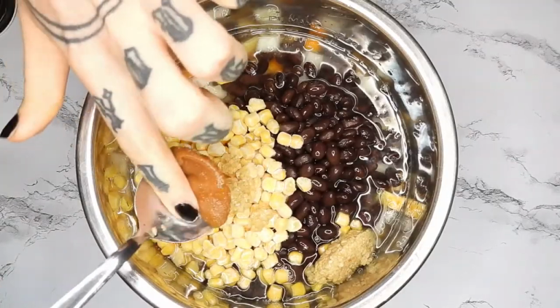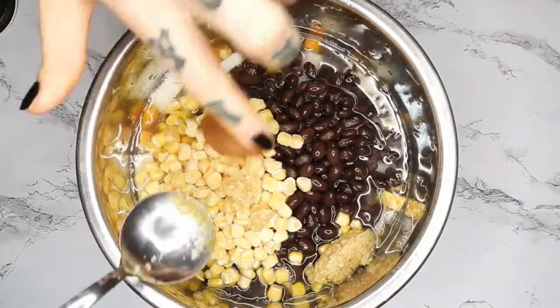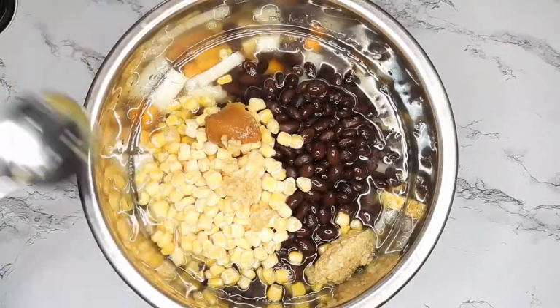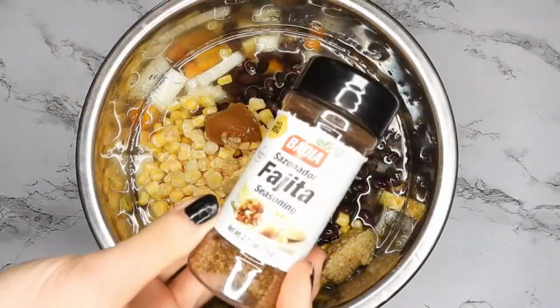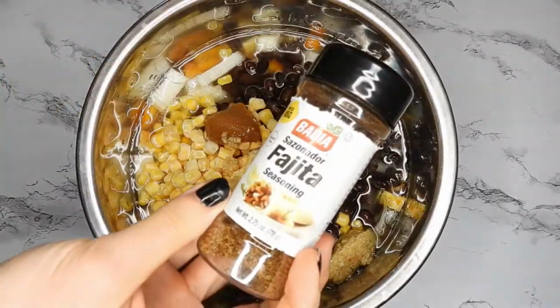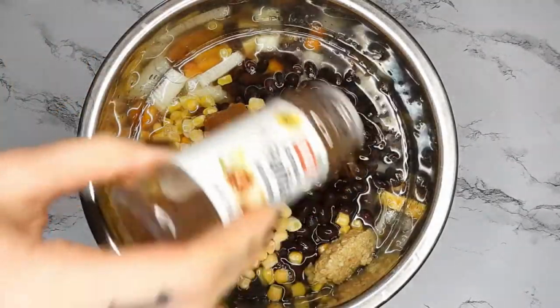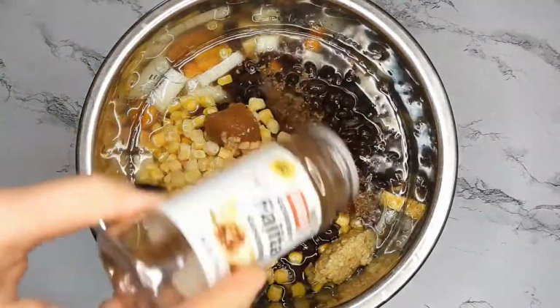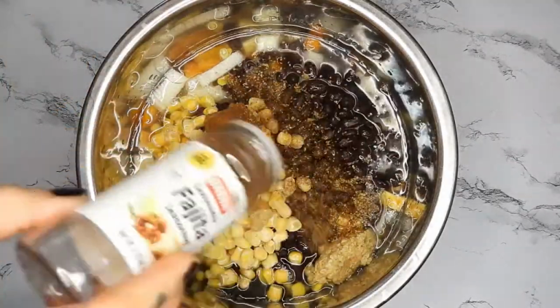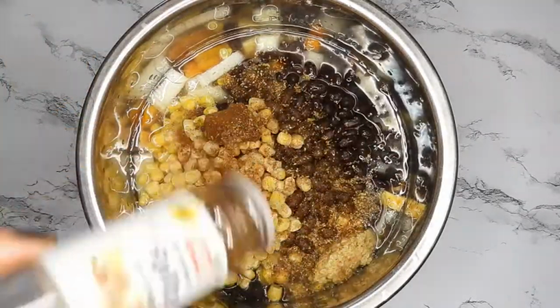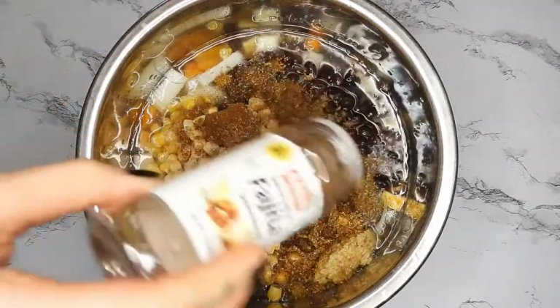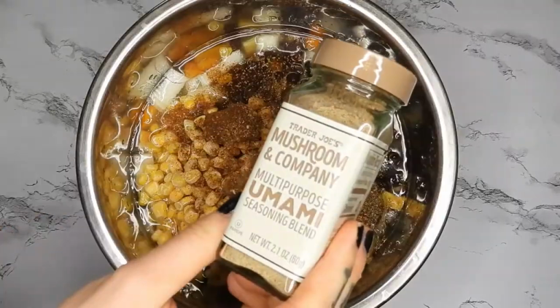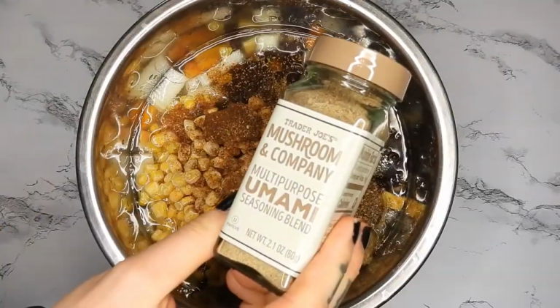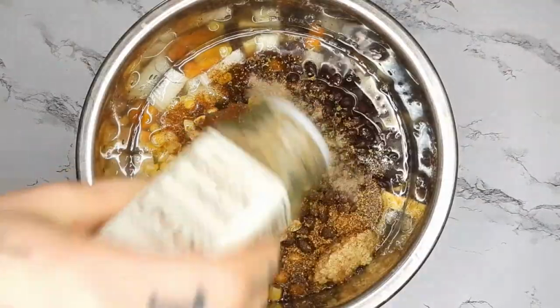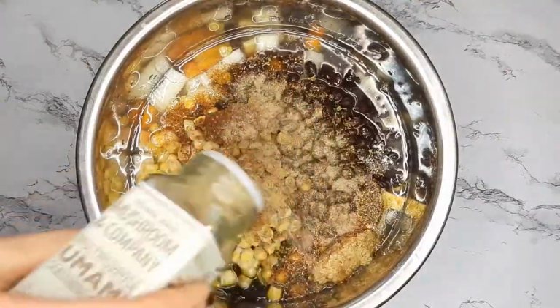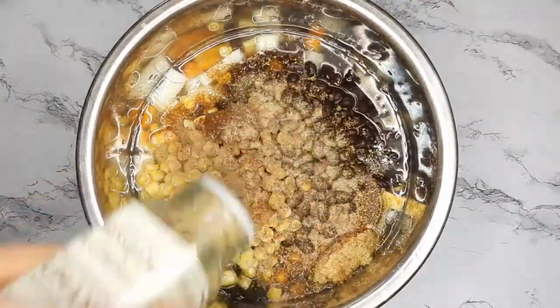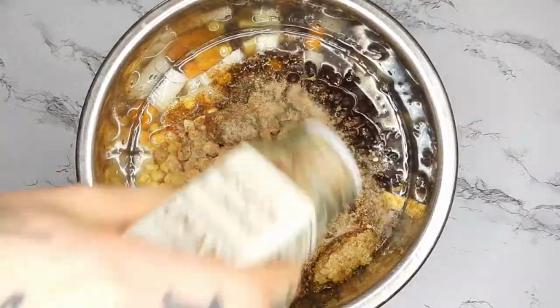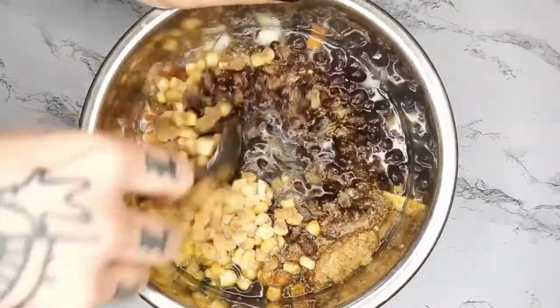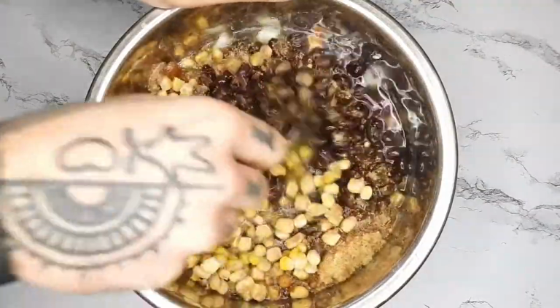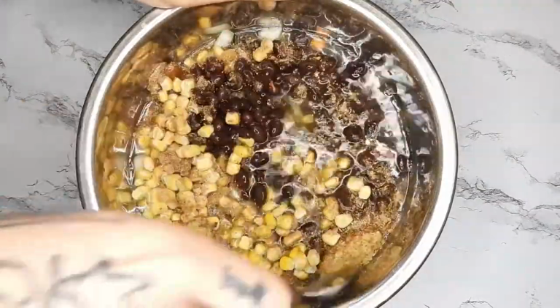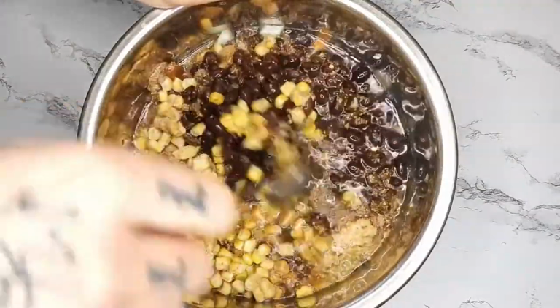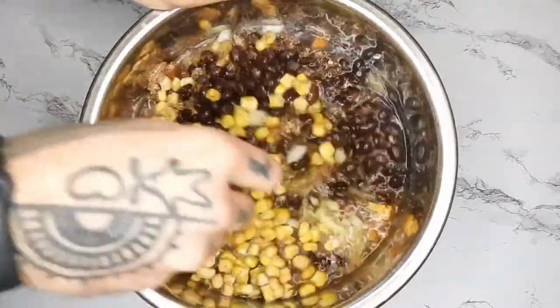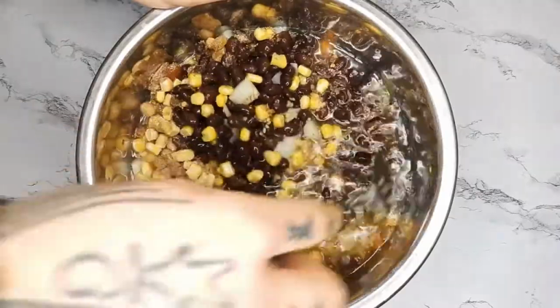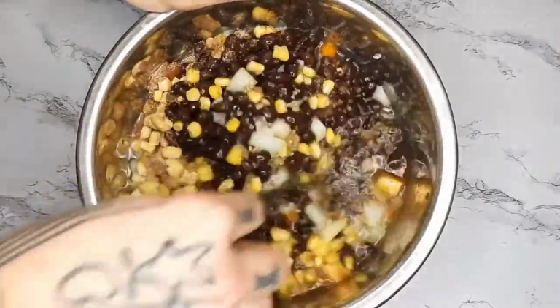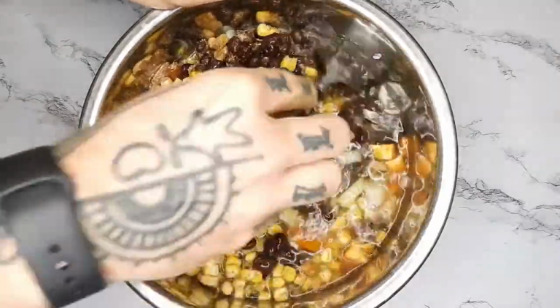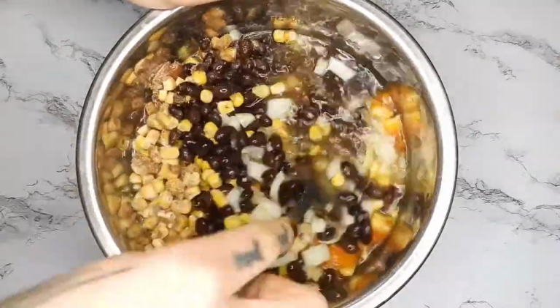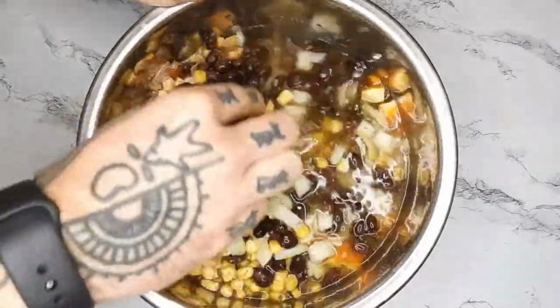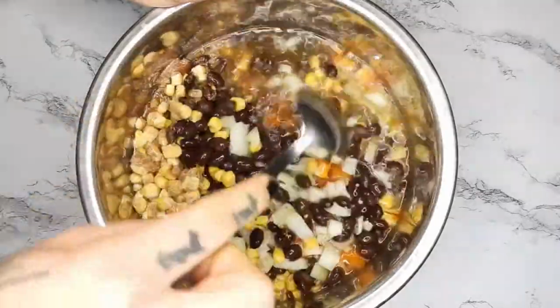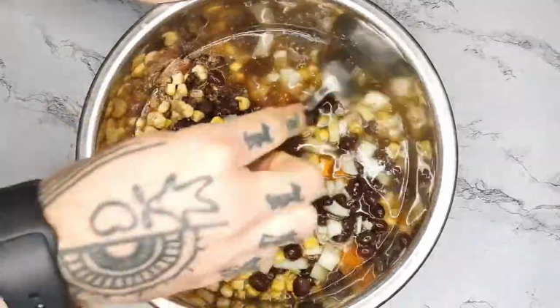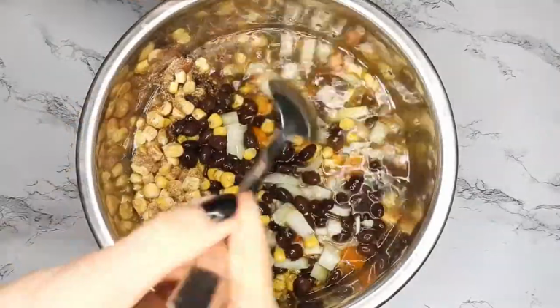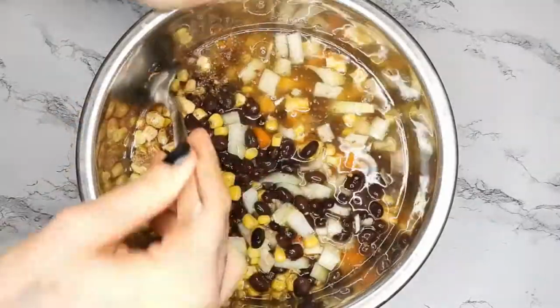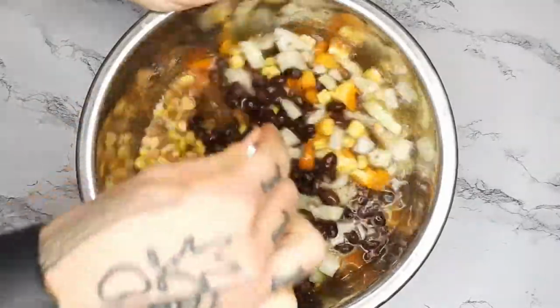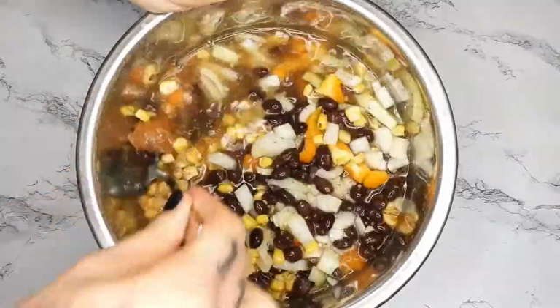Some bouillon paste, fajita seasoning, and the umami mushroom blend seasoning. You can add whatever you want though. Go ahead and mix that very well and put it in the instant pot. Hit pressure cook for seven minutes.